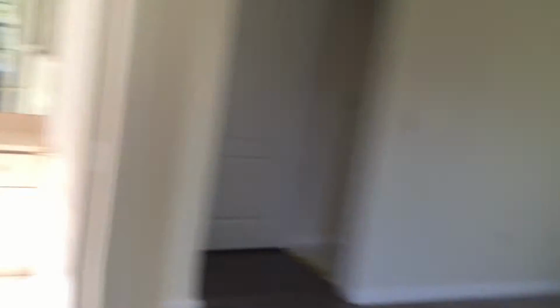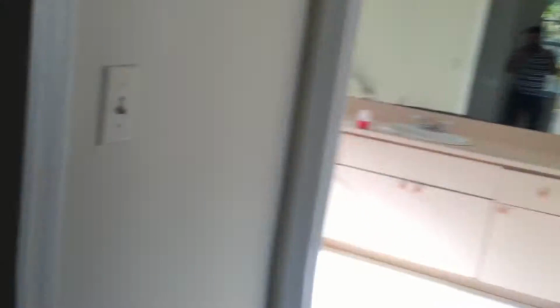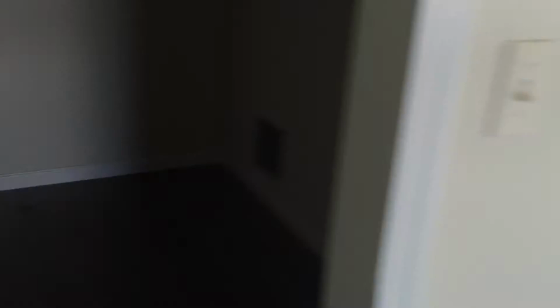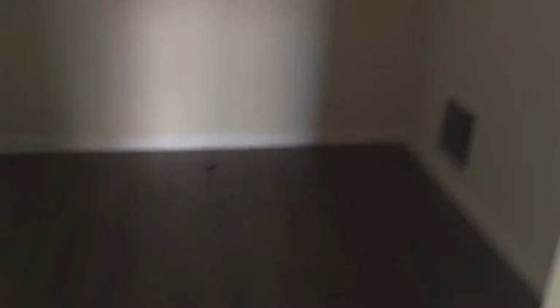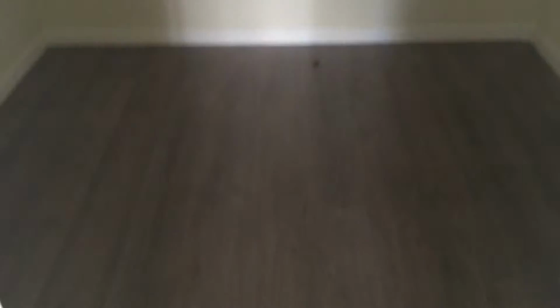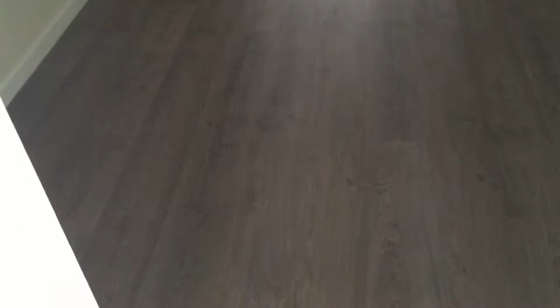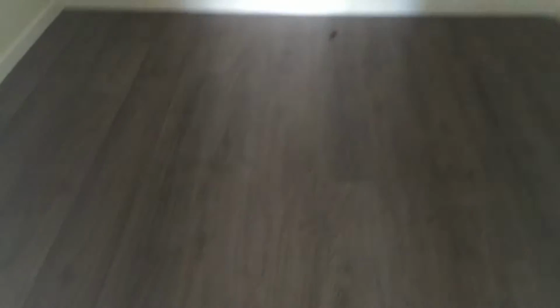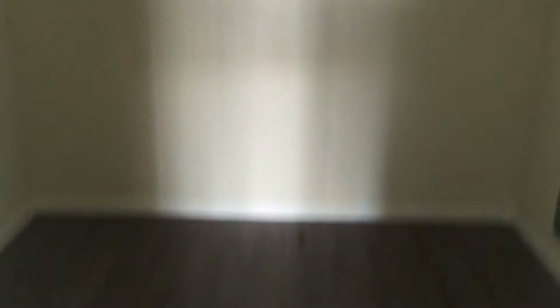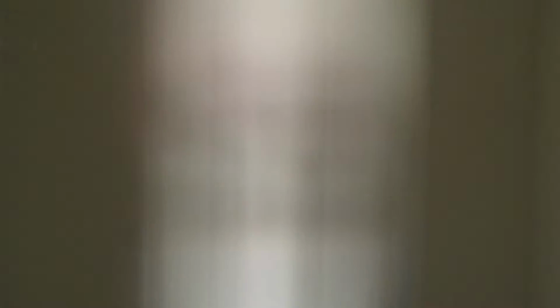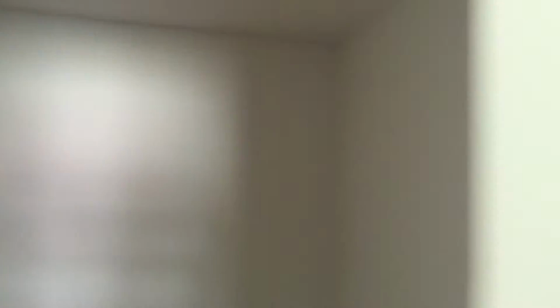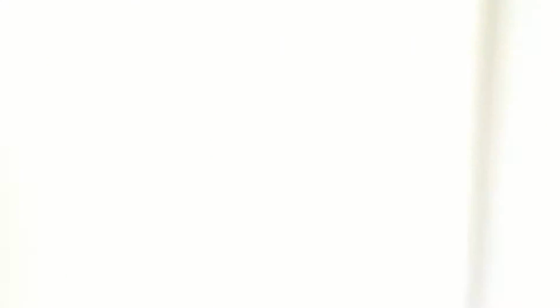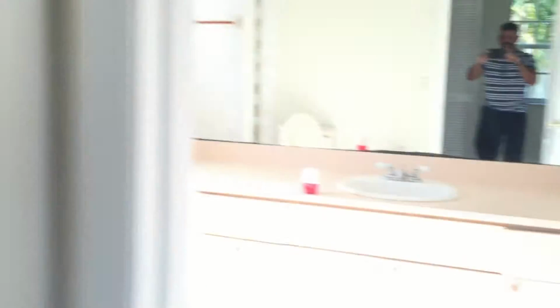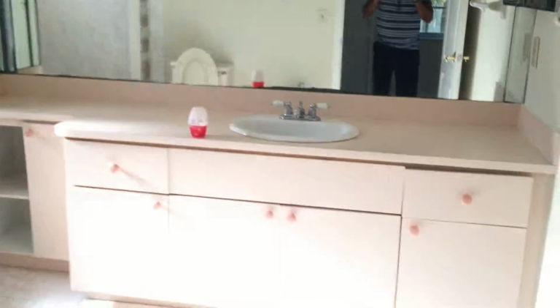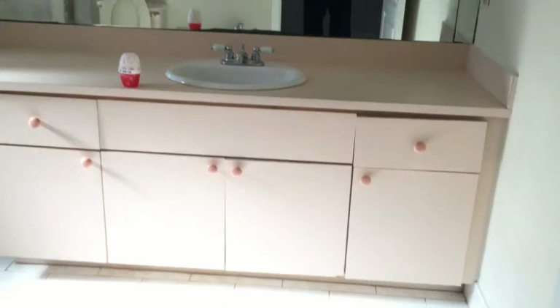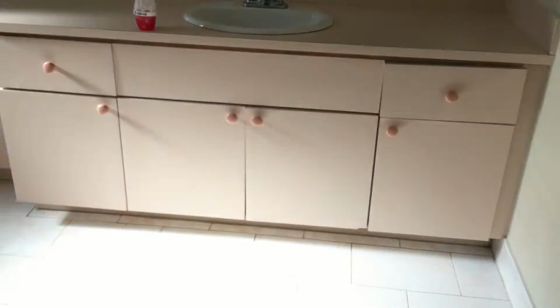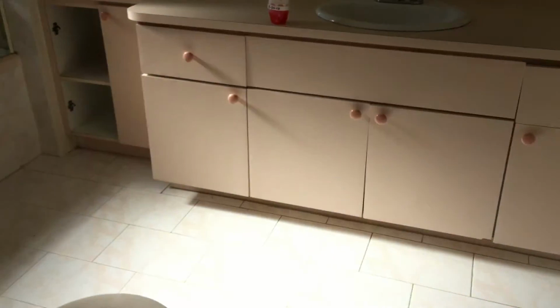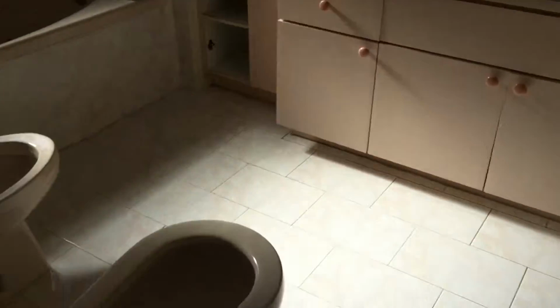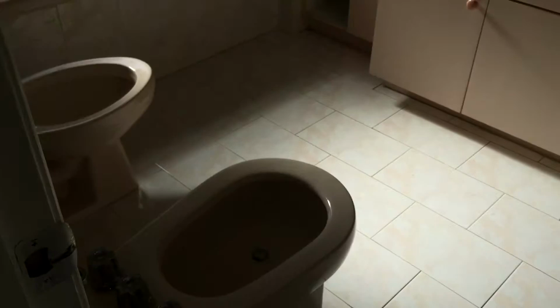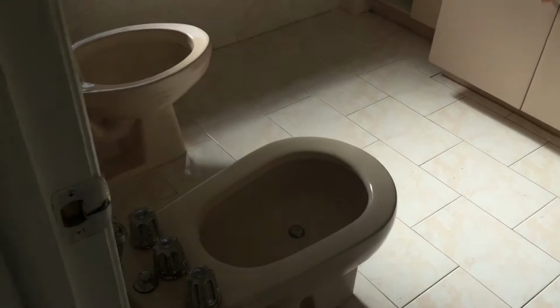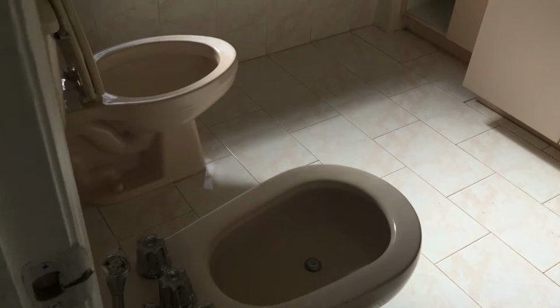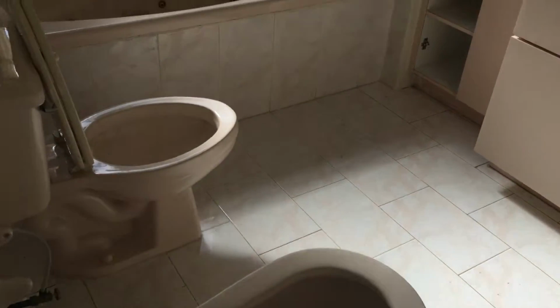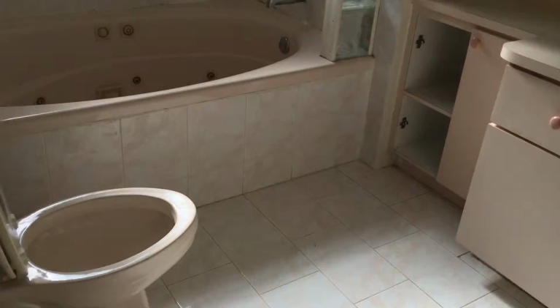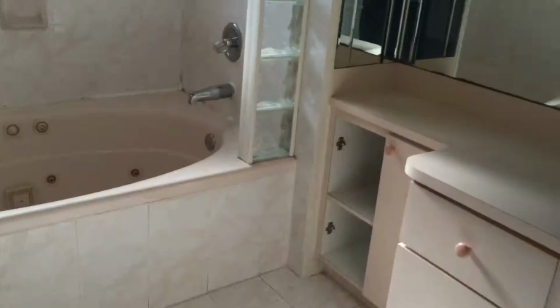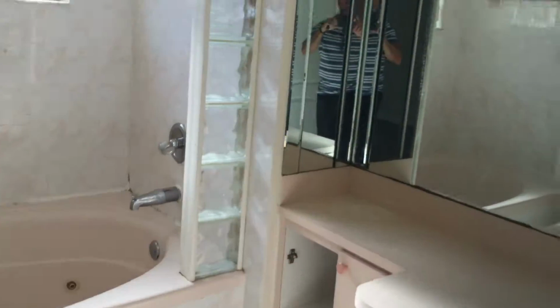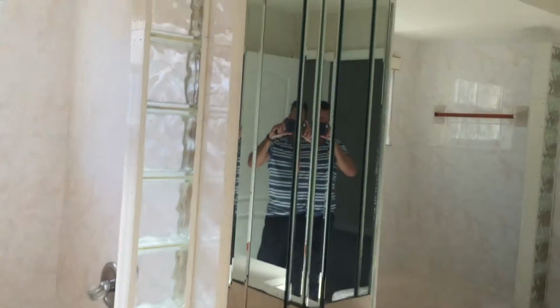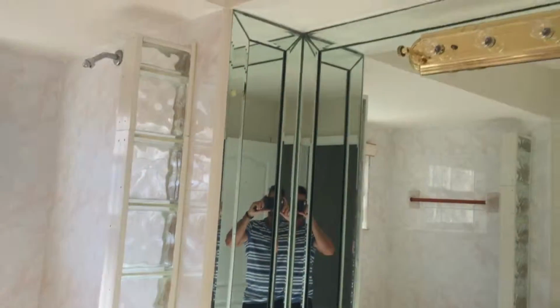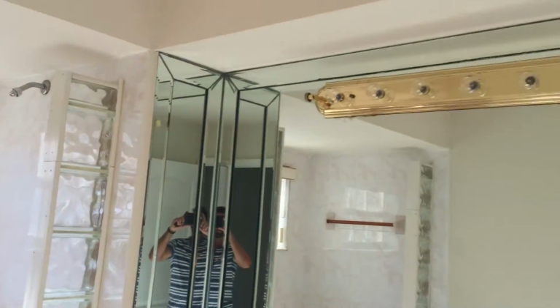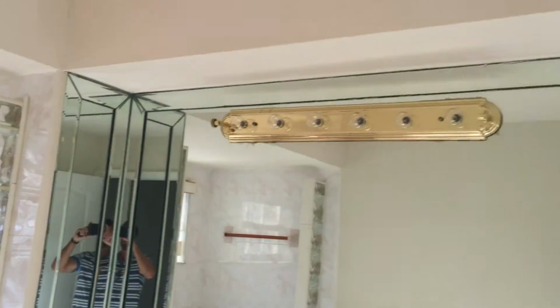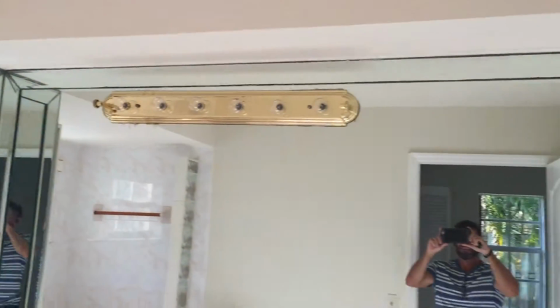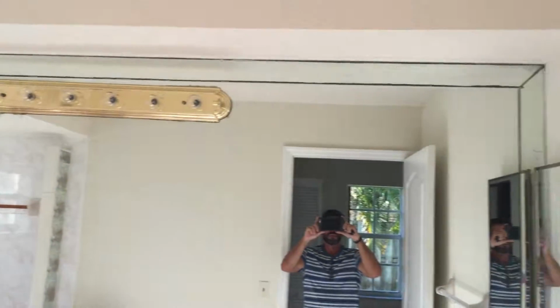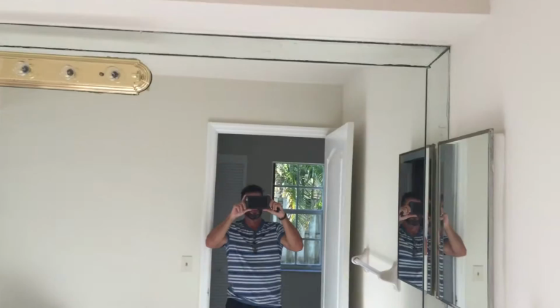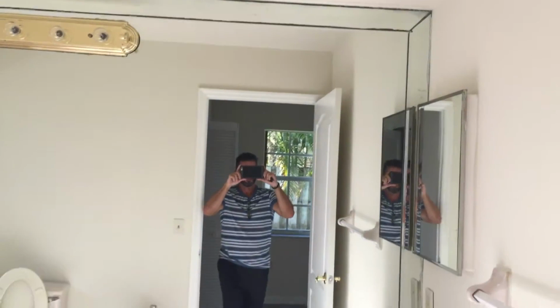It has a walk-in closet, good sized walk-in closet. This bathroom is a little dated — it's got painted cabinets, it has a bidet, as you can see here. This looks a little dated.